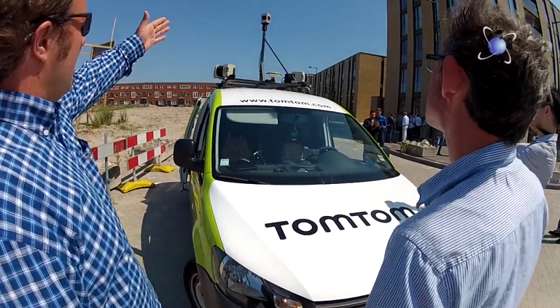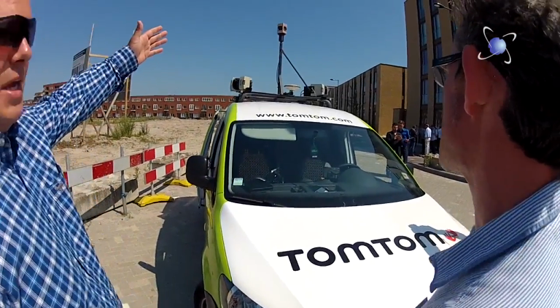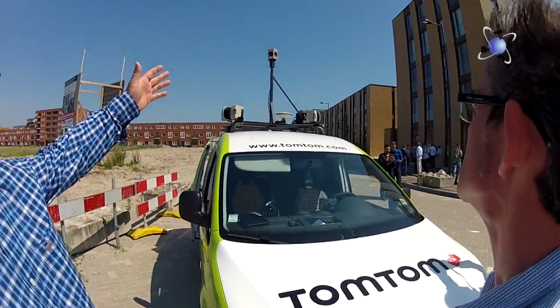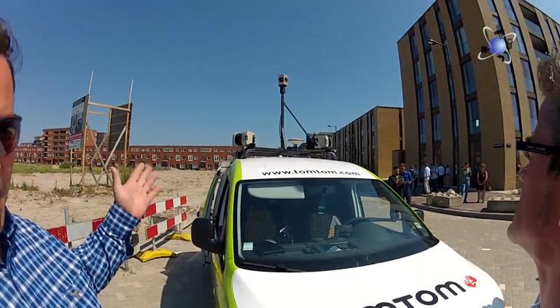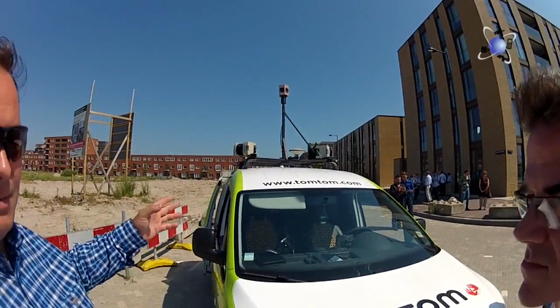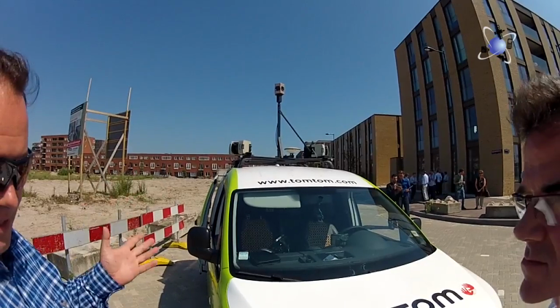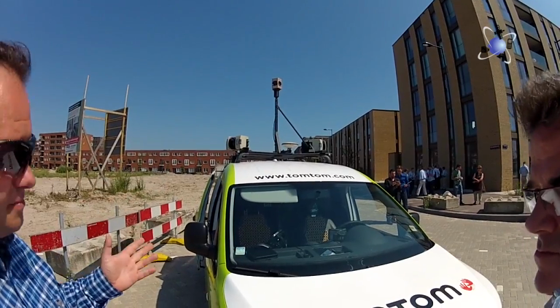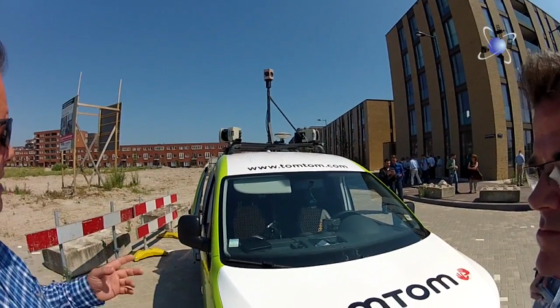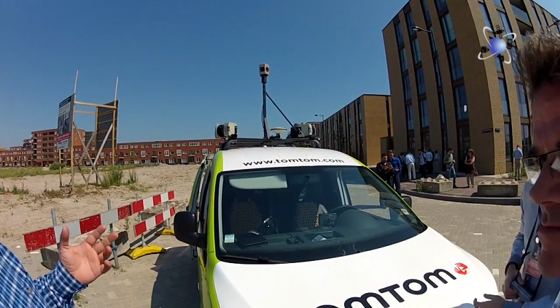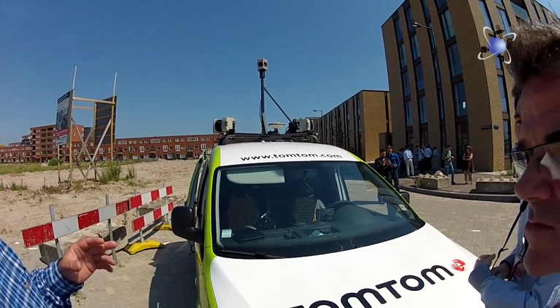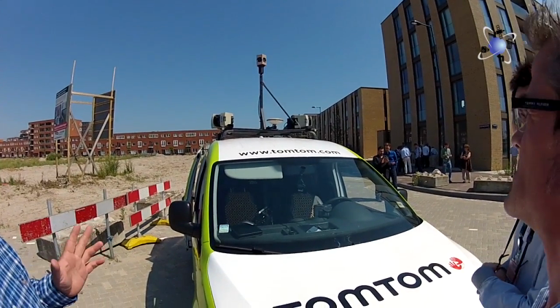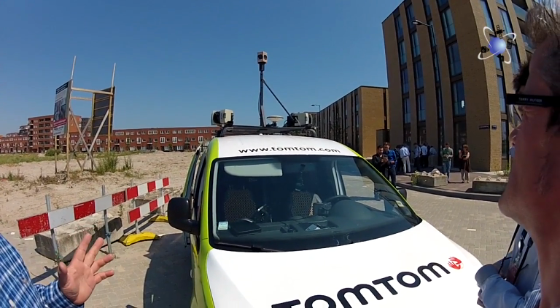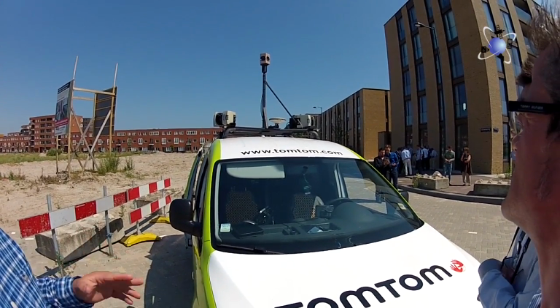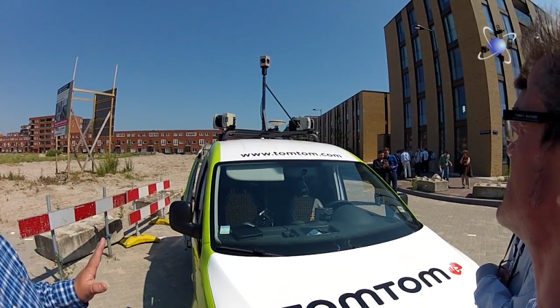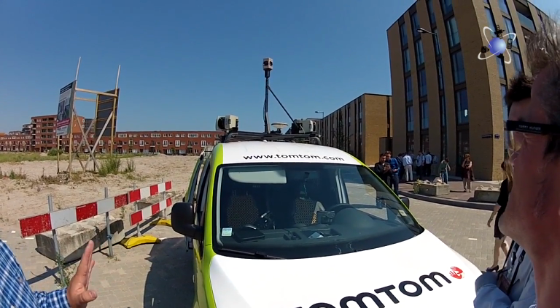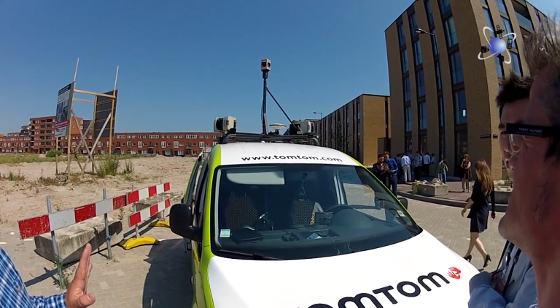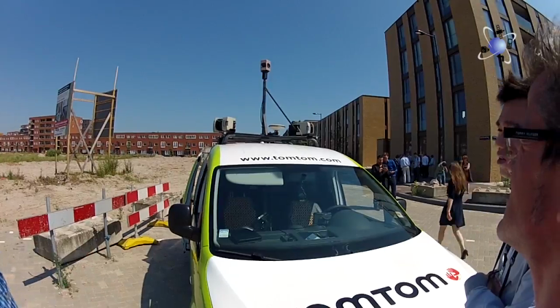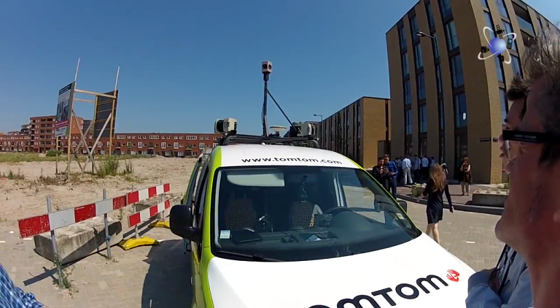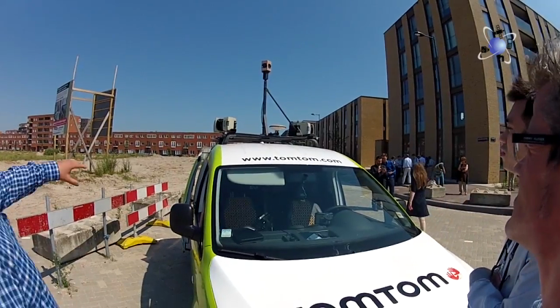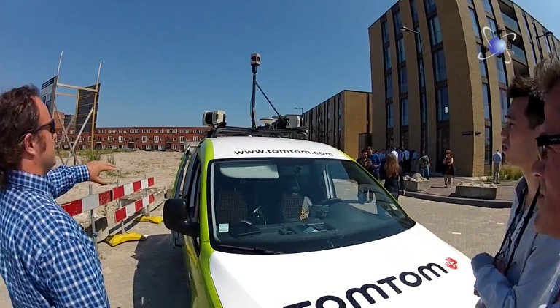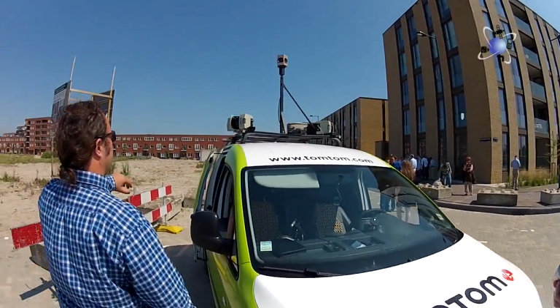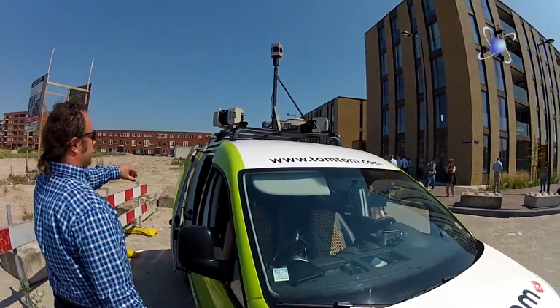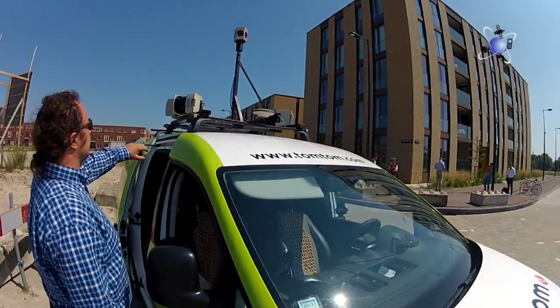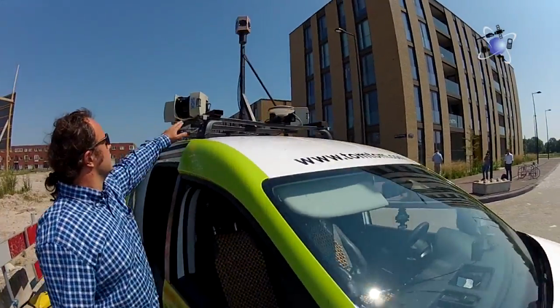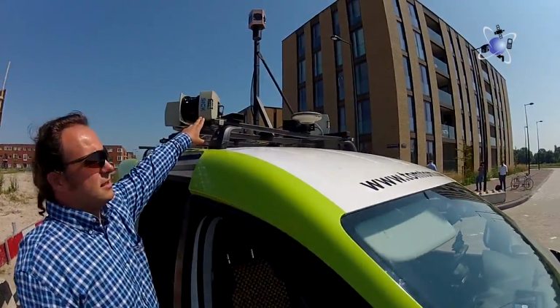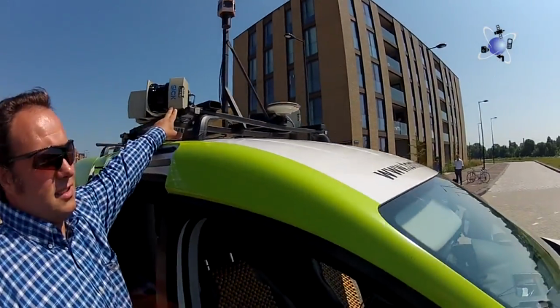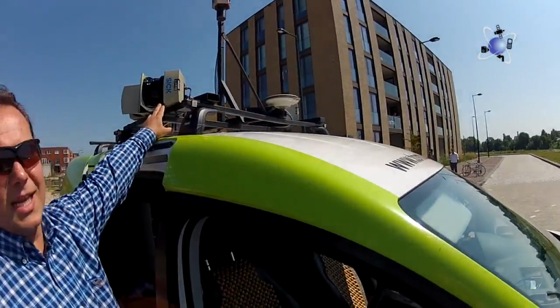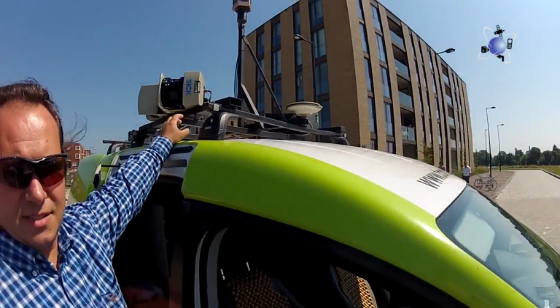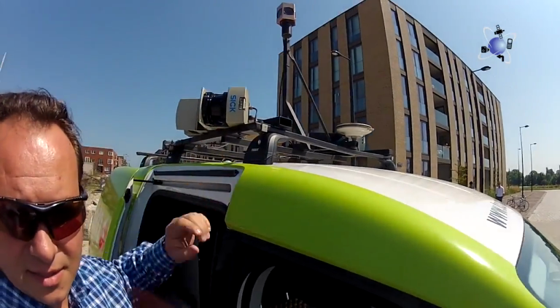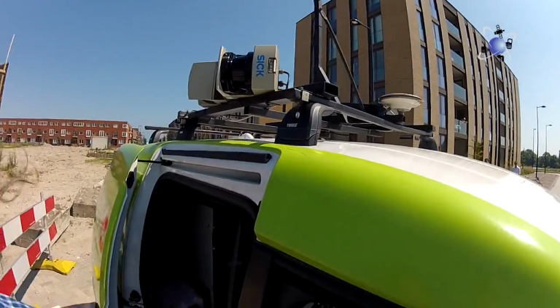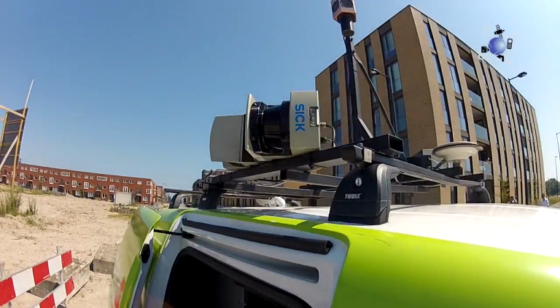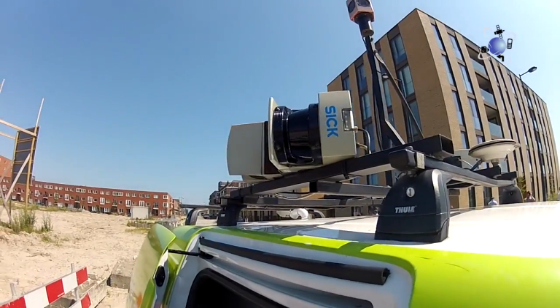We have the Ladybug — Ladybug 3. She has six sensors, all Full HD. These are the SICK lasers used to 3D scan everything.